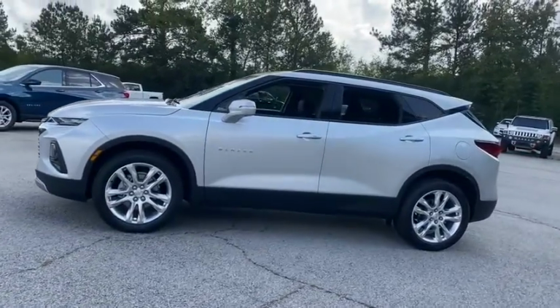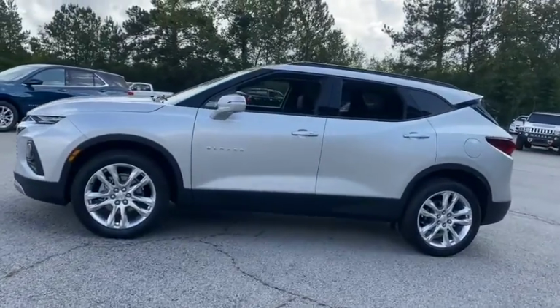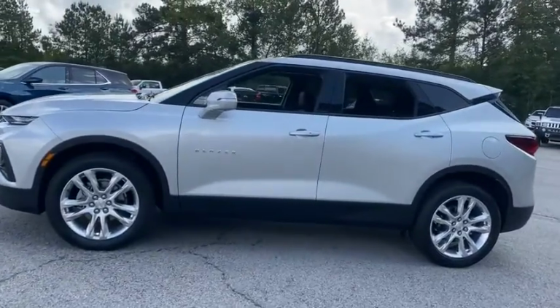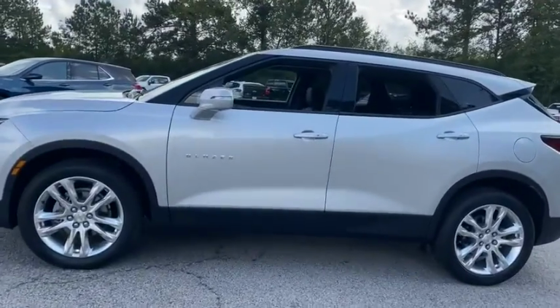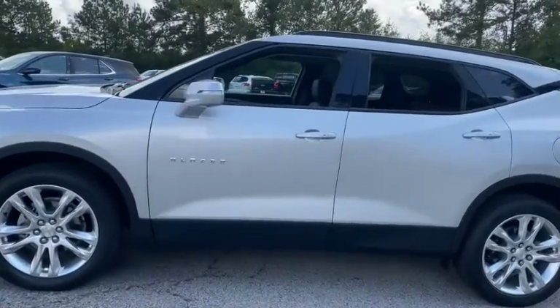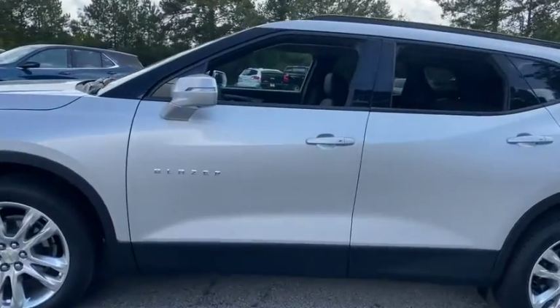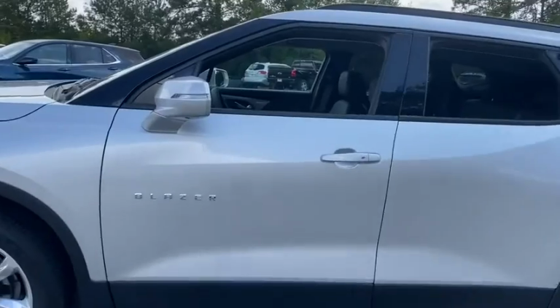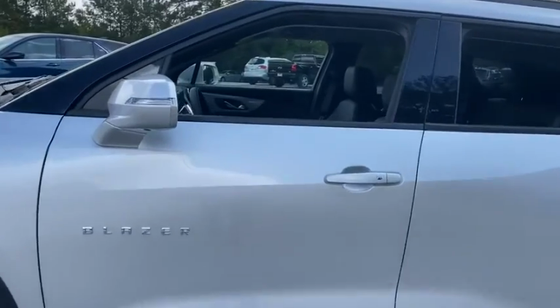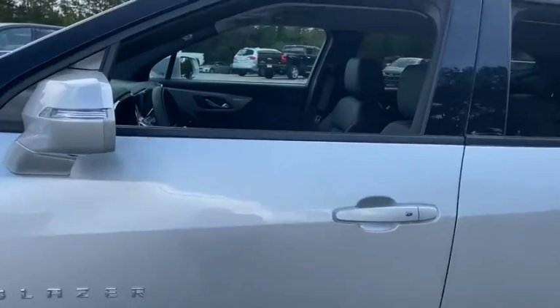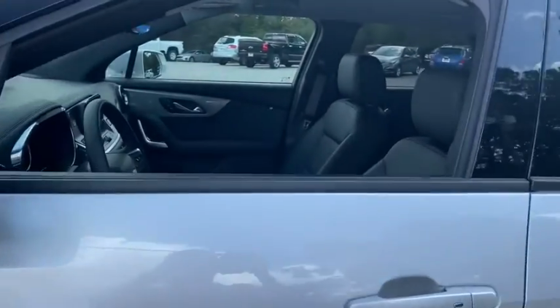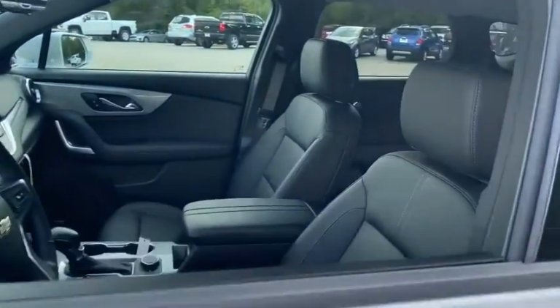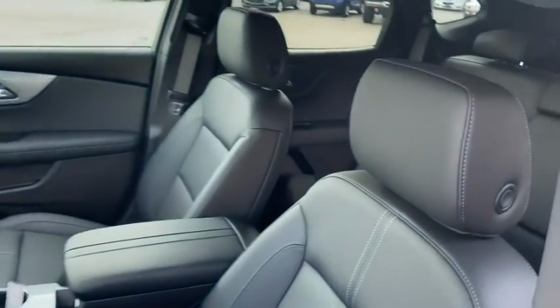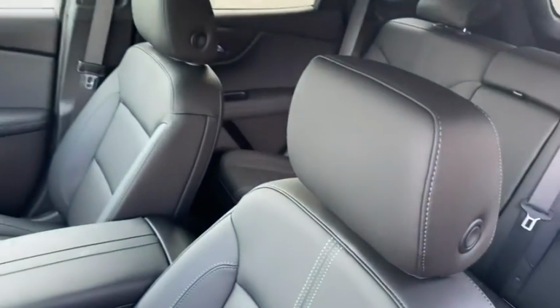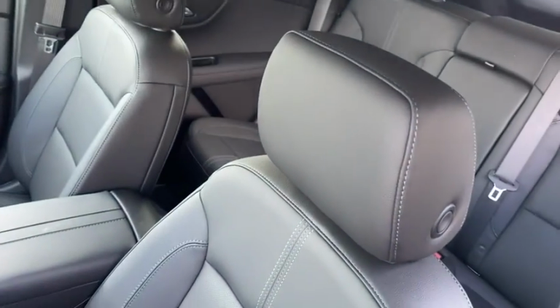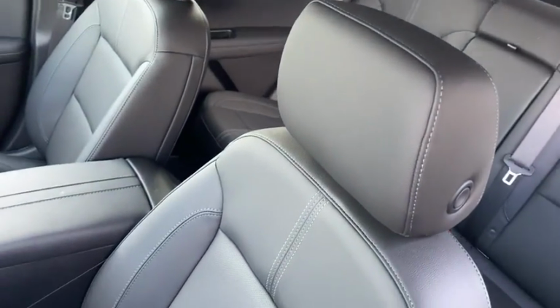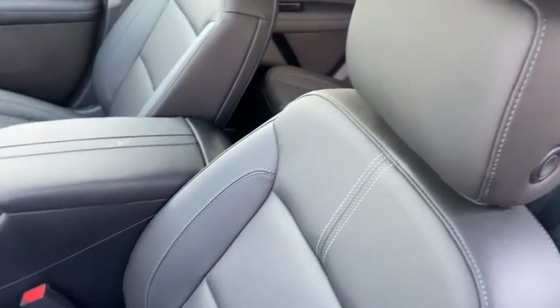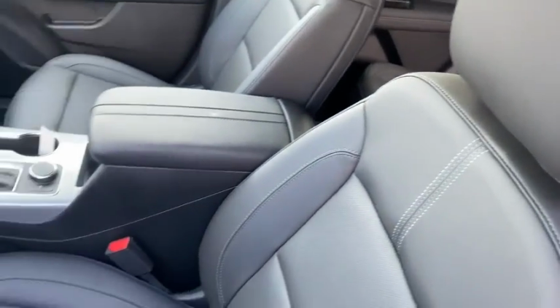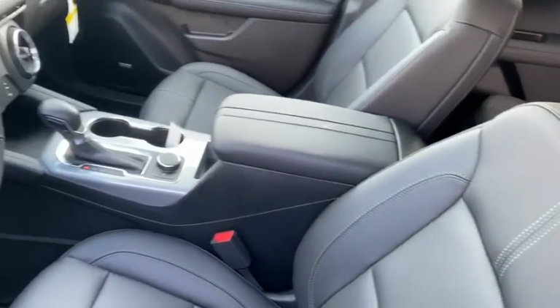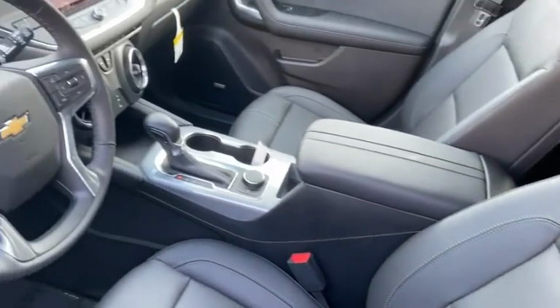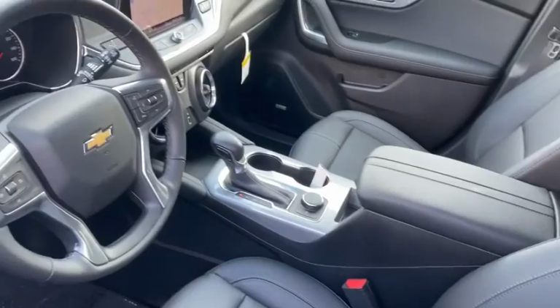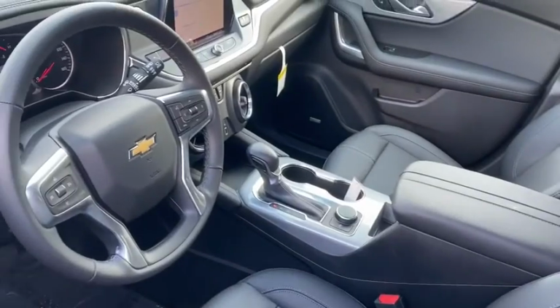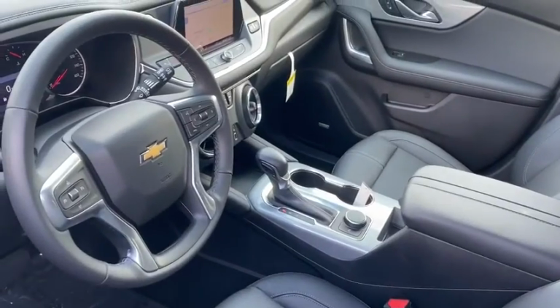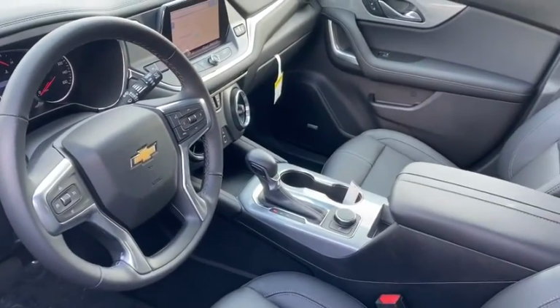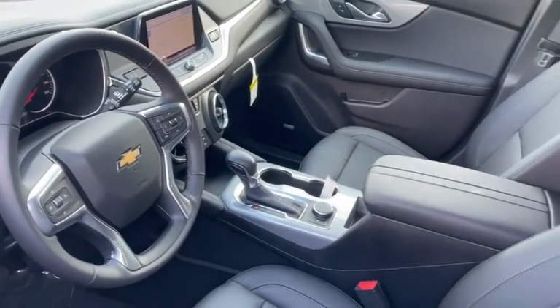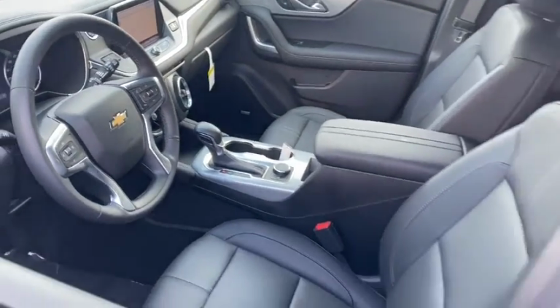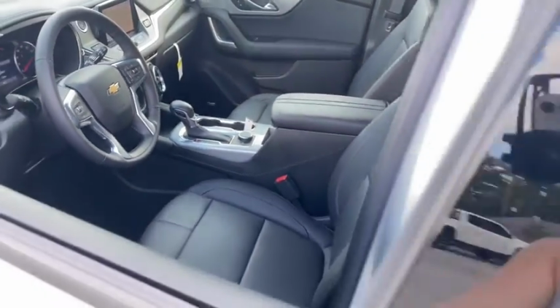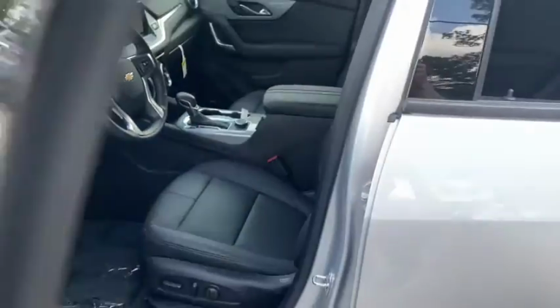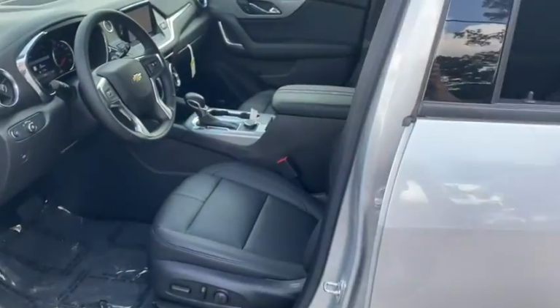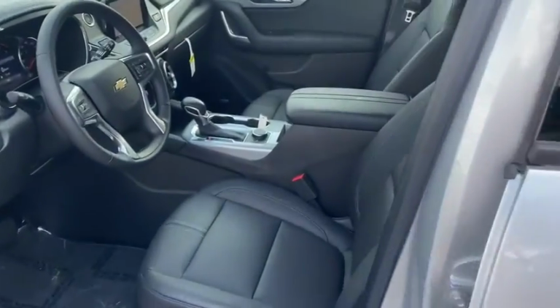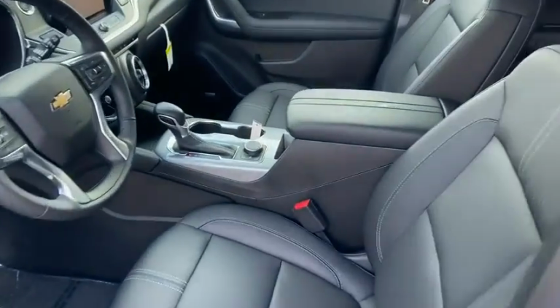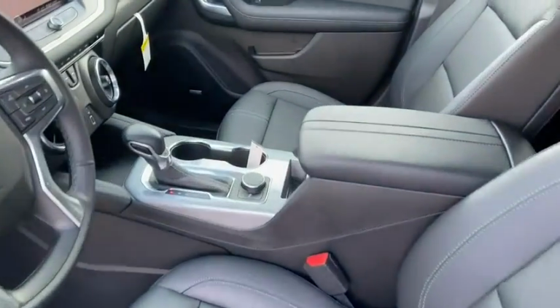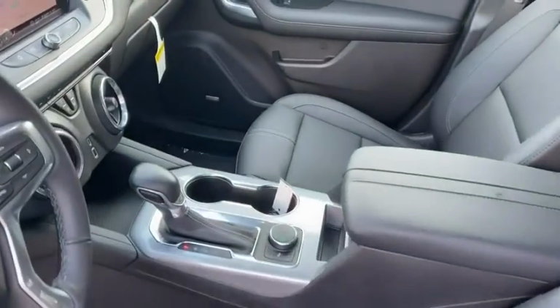Power passenger seat, power liftgate, traction control, remote start, dual airbags, power steering, four-wheel disc brakes, auto-dimming rear-view mirror, universal garage door opener, rear window defroster.